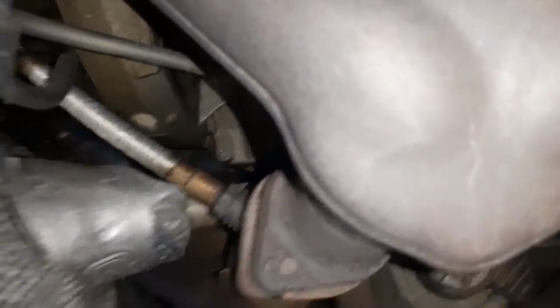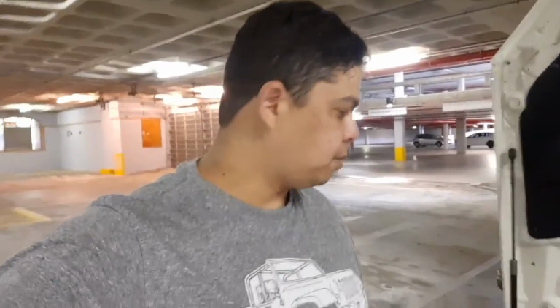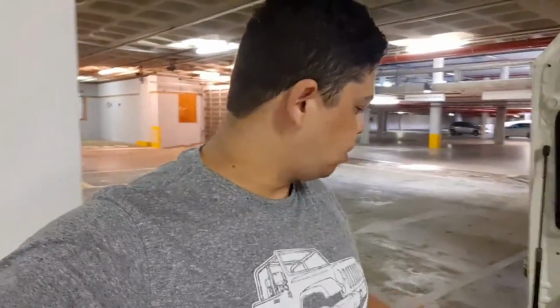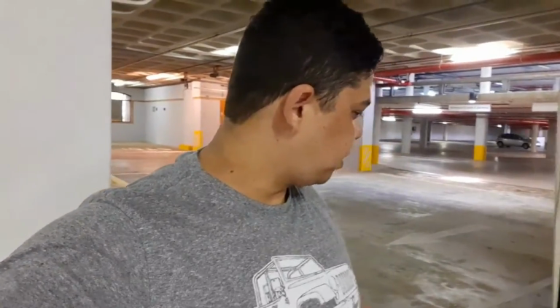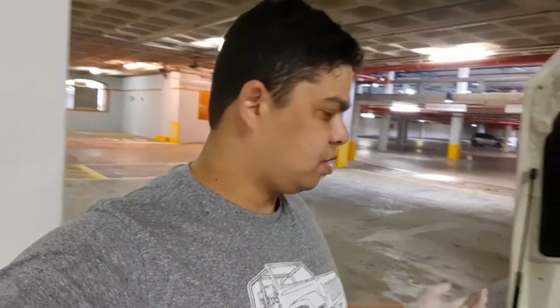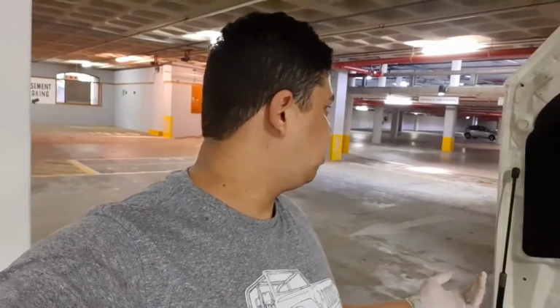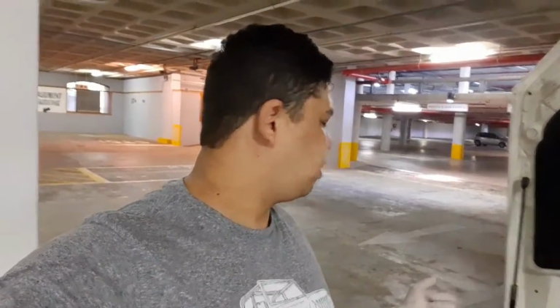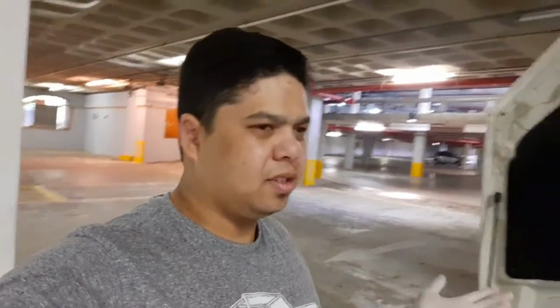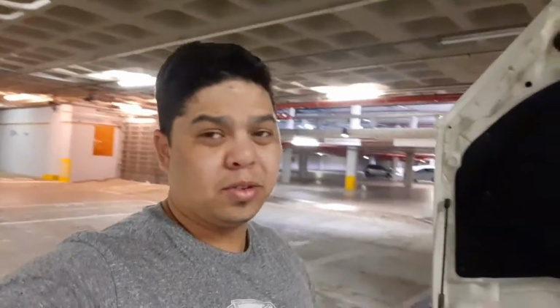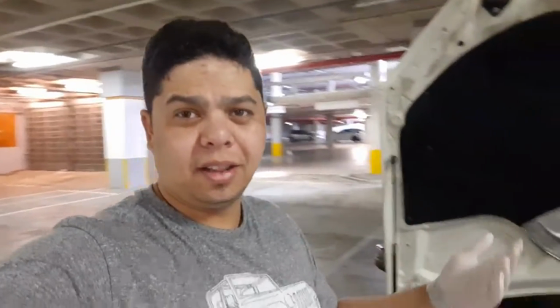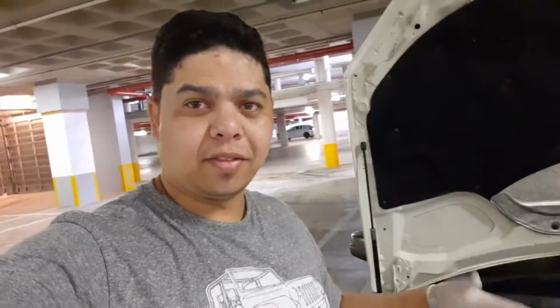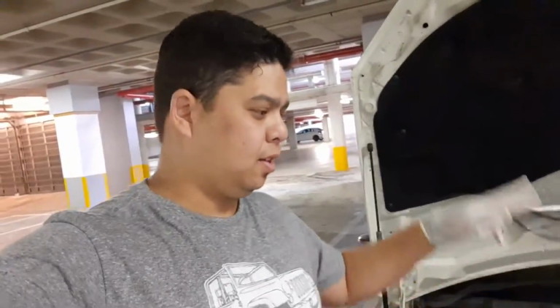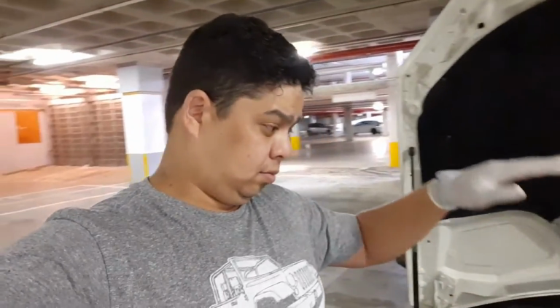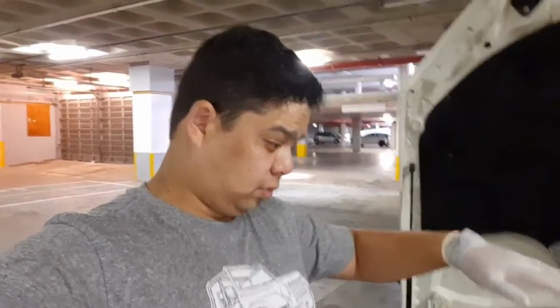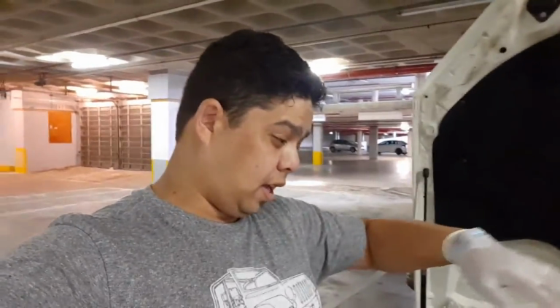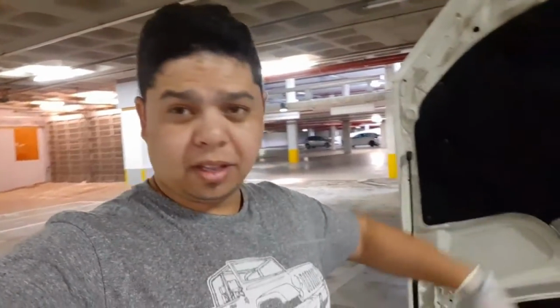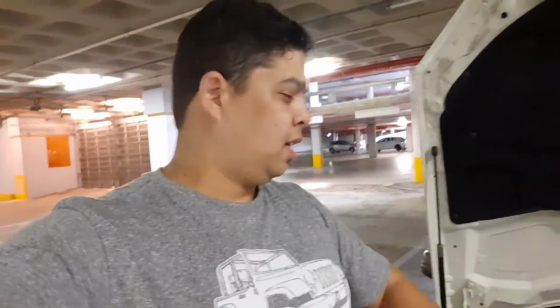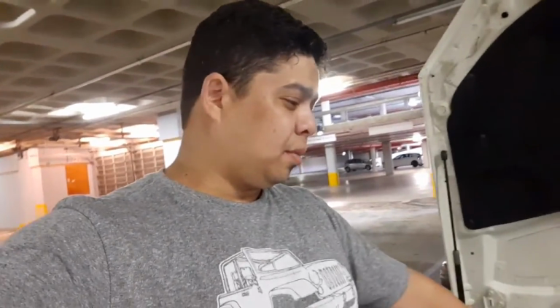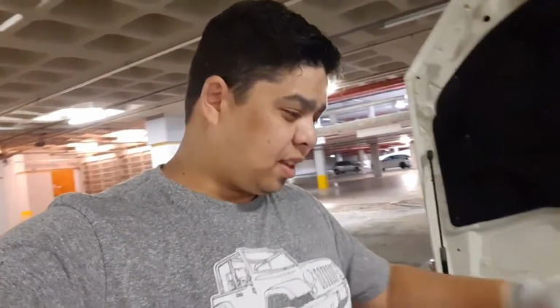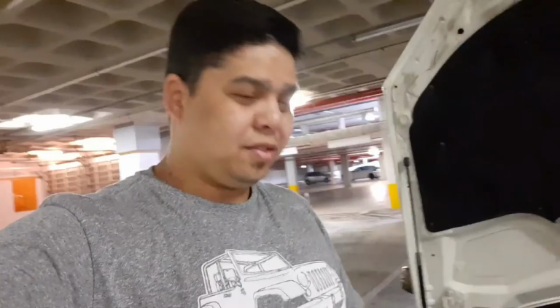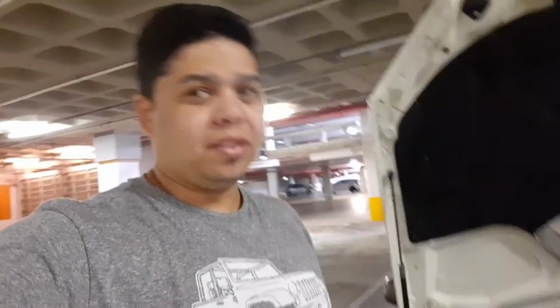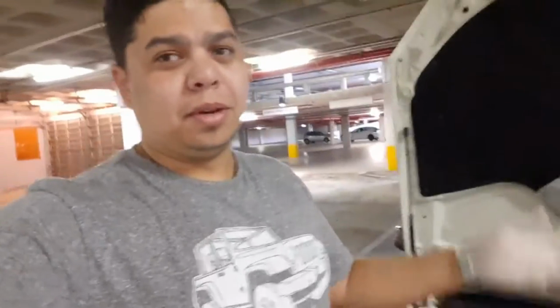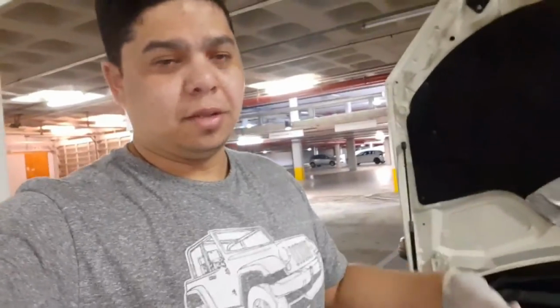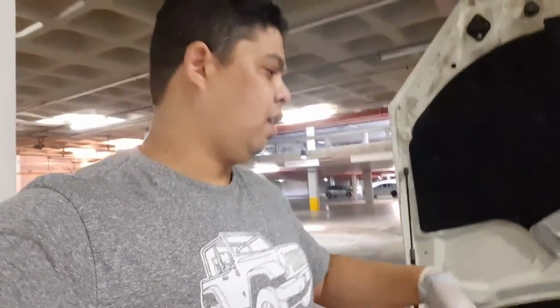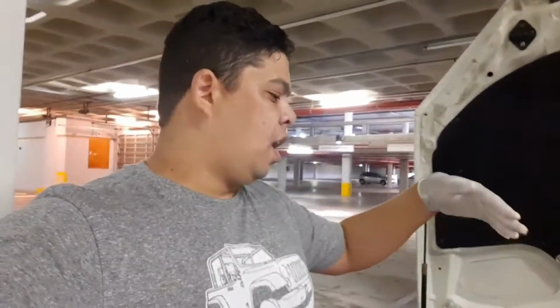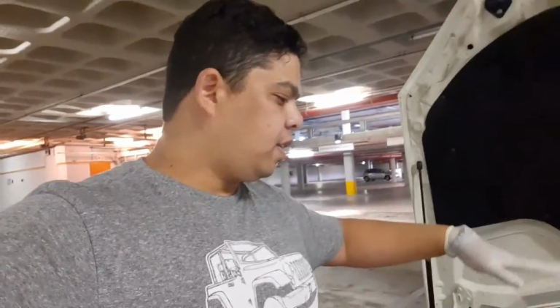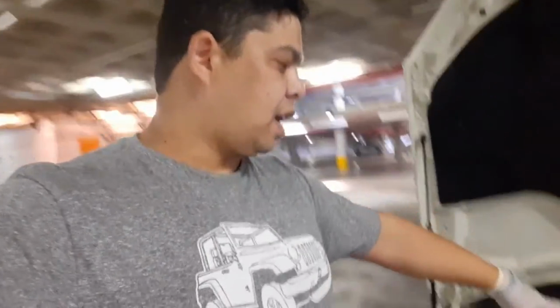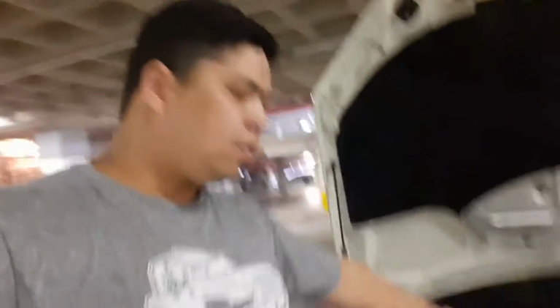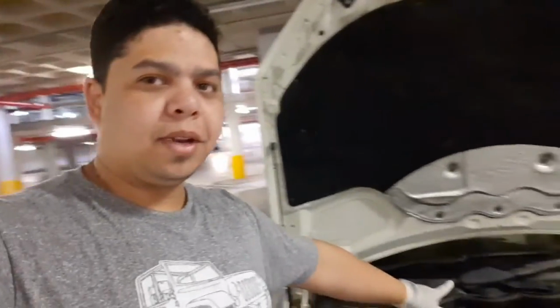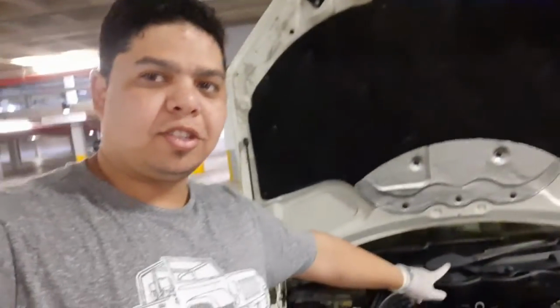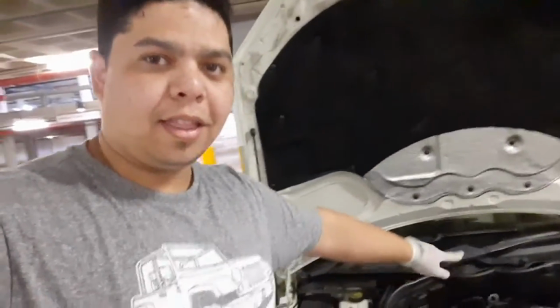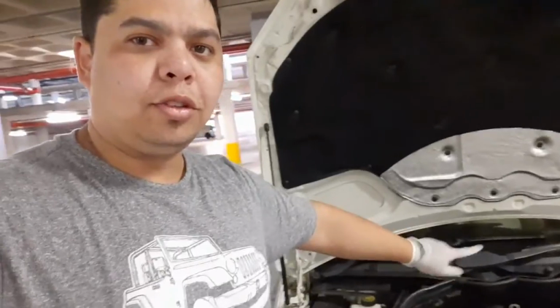I'm going to use some Permatex valve cover gasket maker. I'm going to take off the valve cover and put gasket maker on there. Hopefully that works. I also think I tightened it too tight.